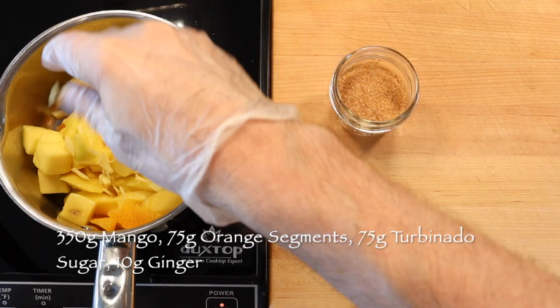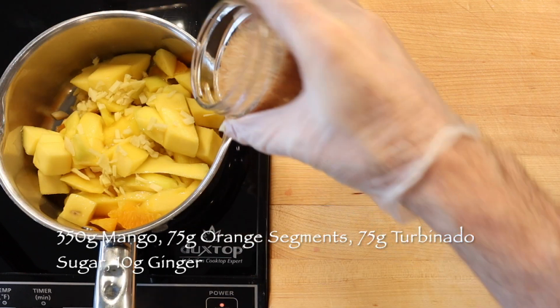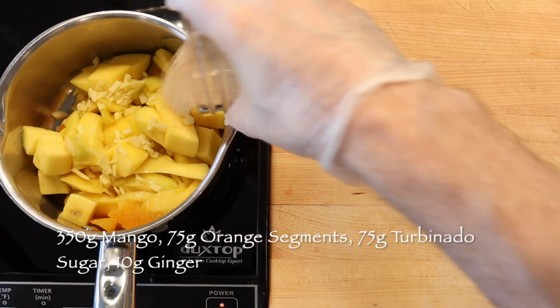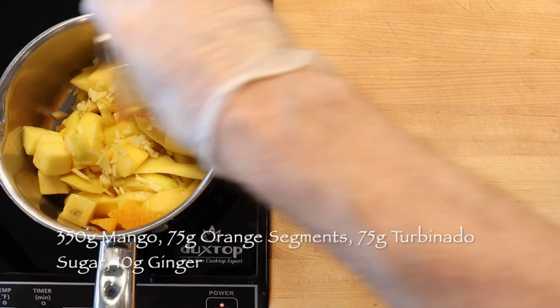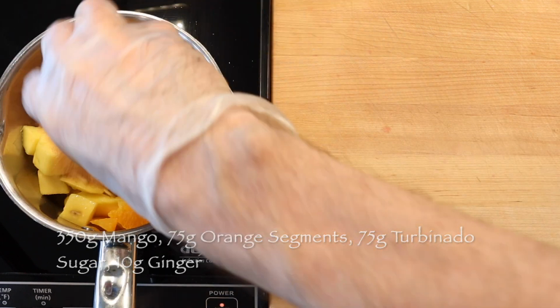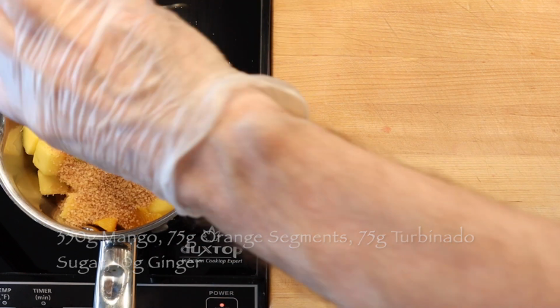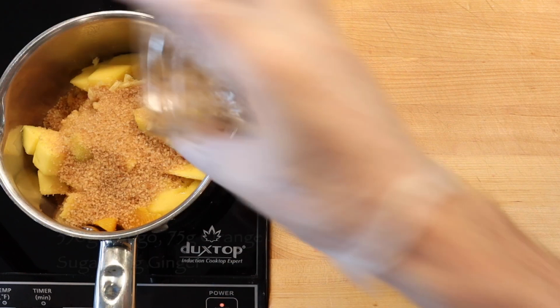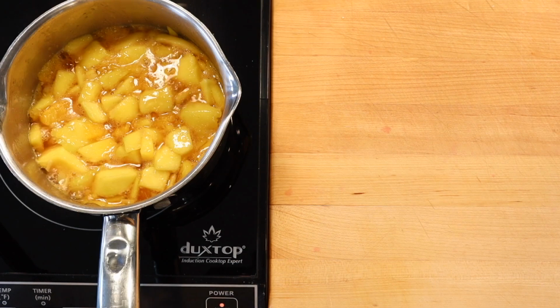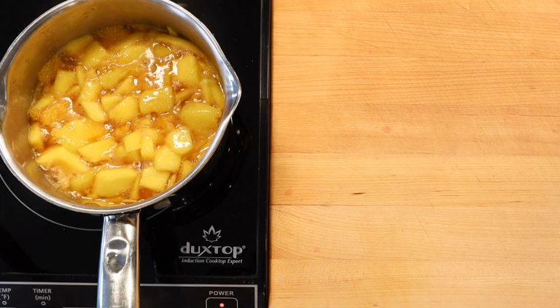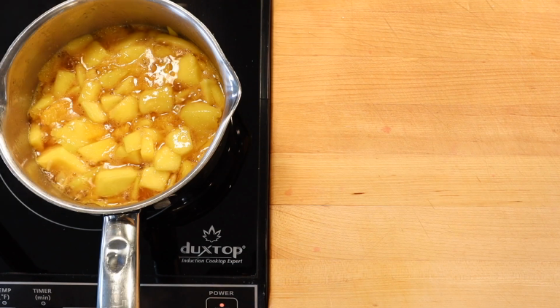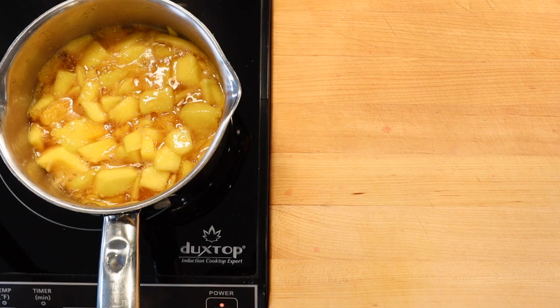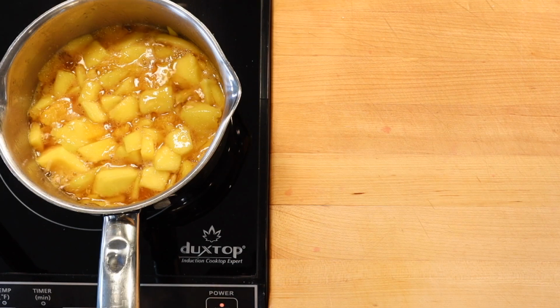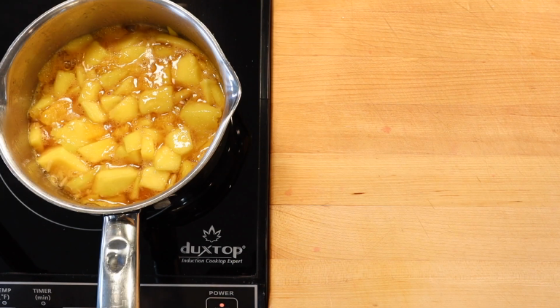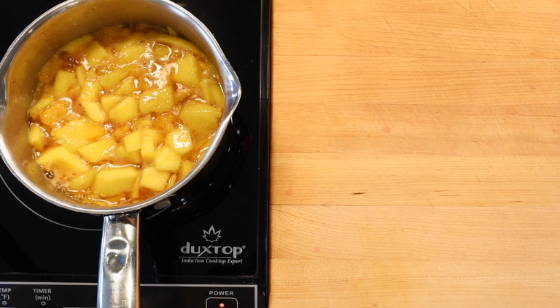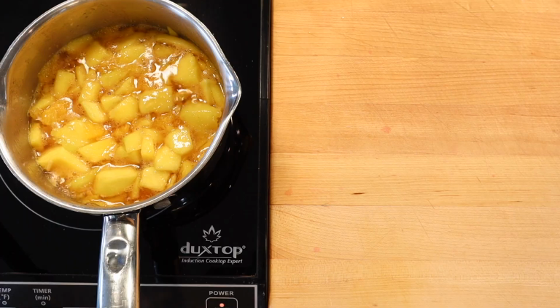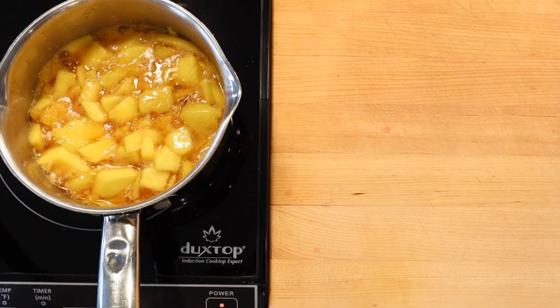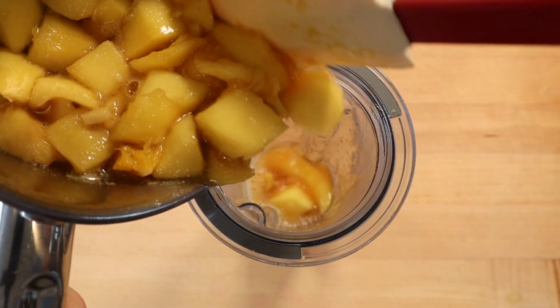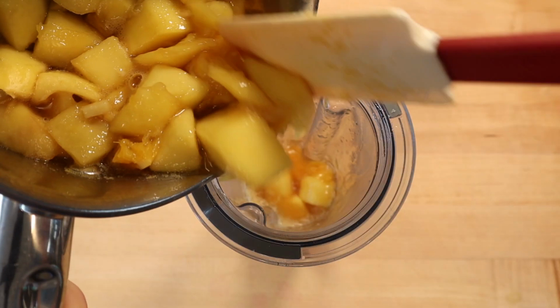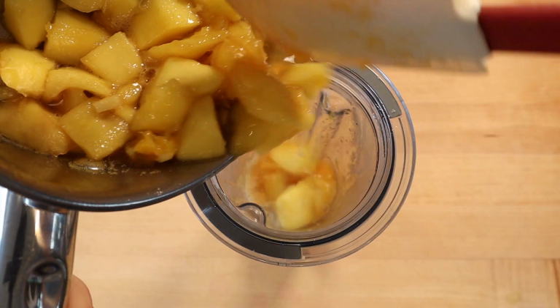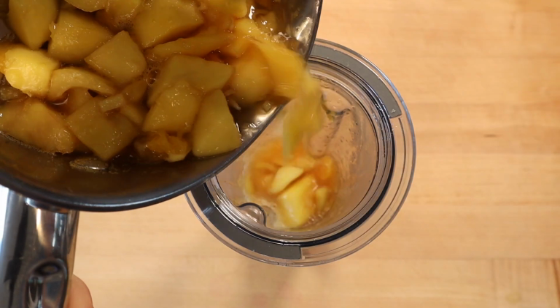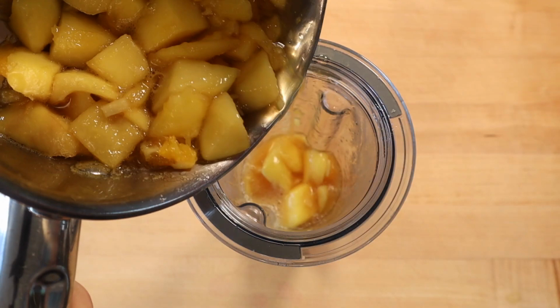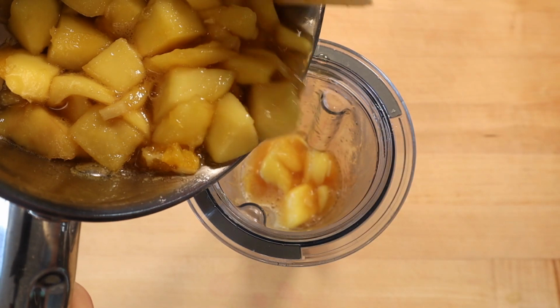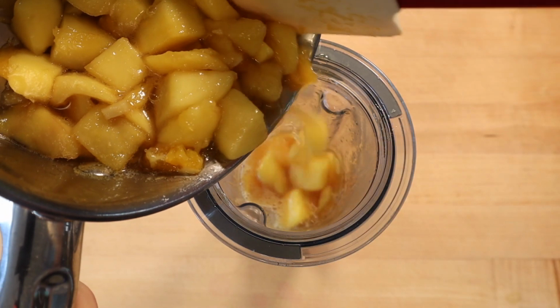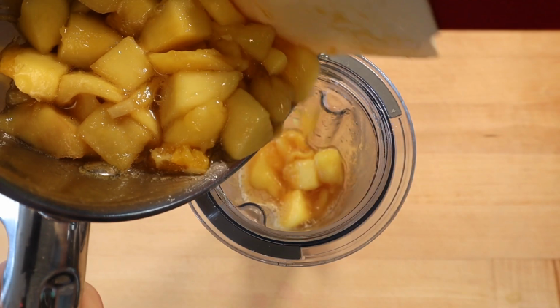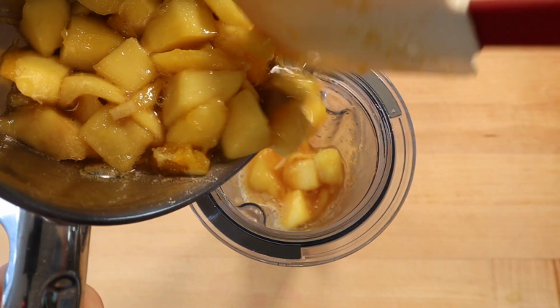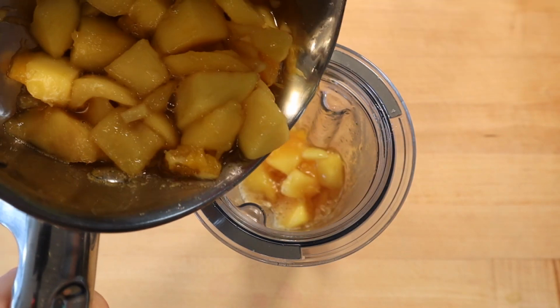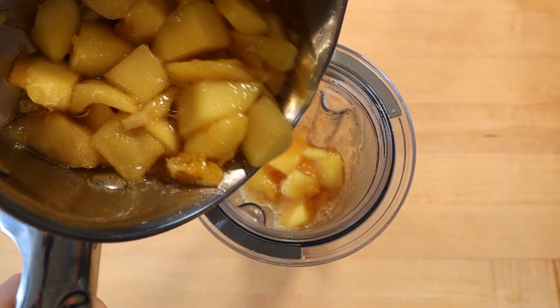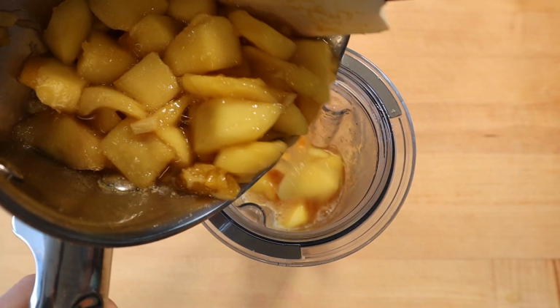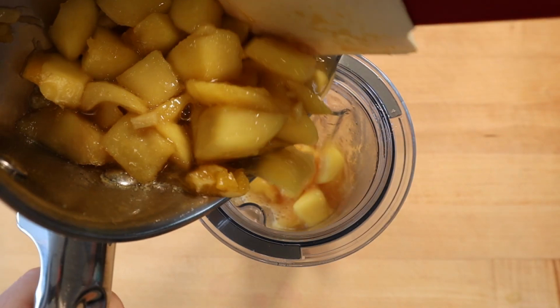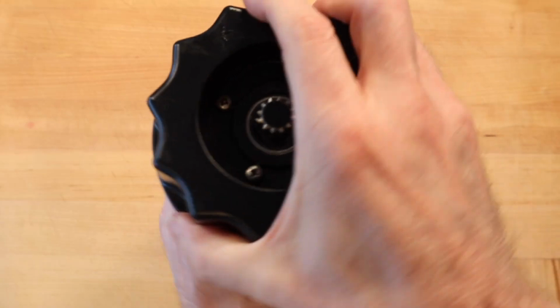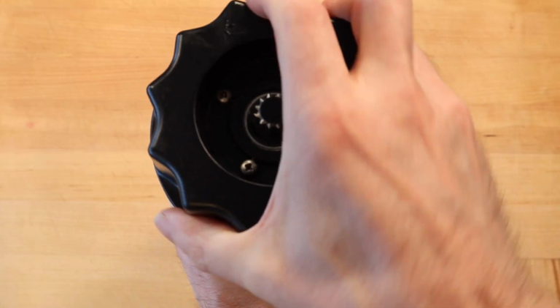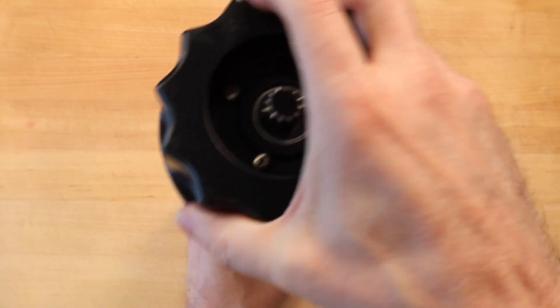Then simmer until the mangoes are soft, about five minutes. When cool enough, blend until smooth and strain through a fine sieve.